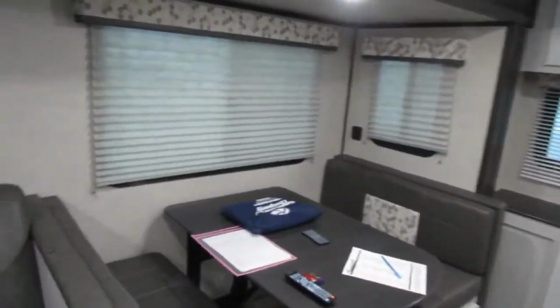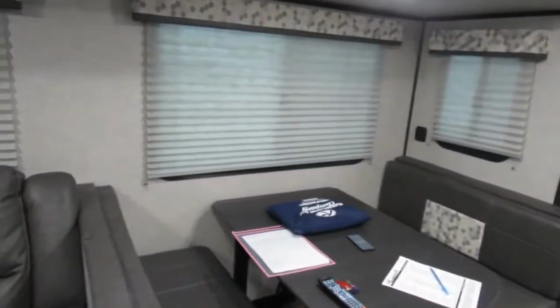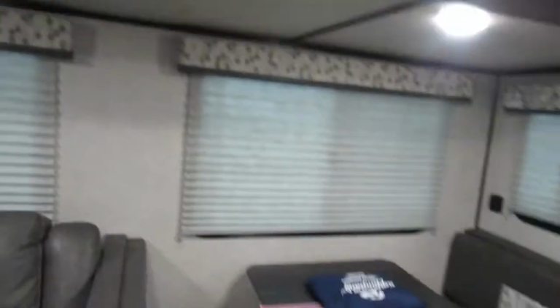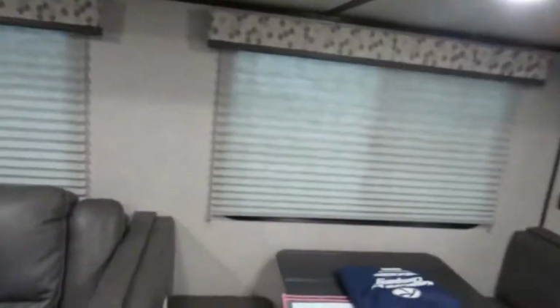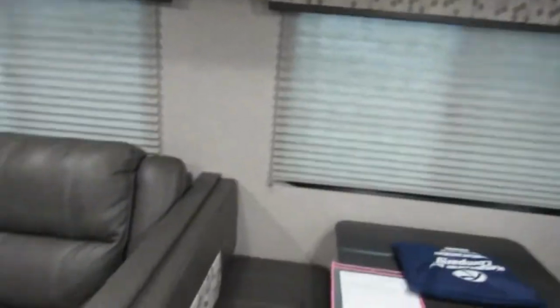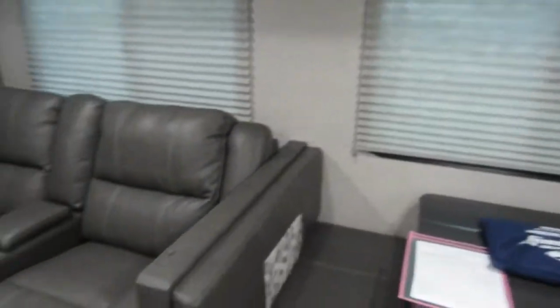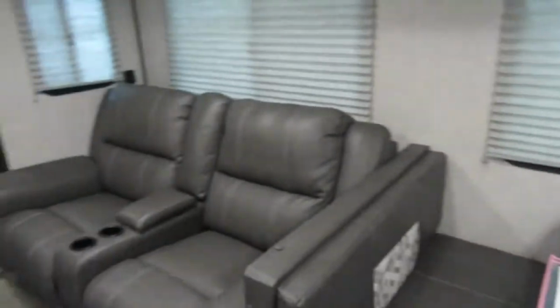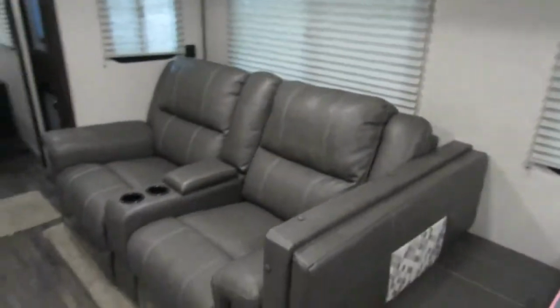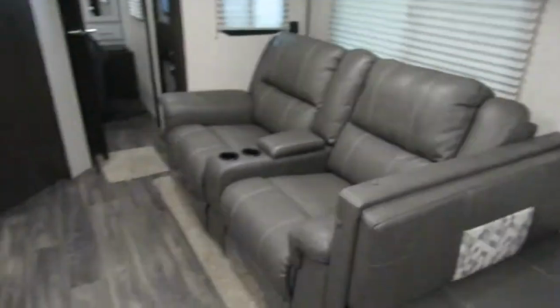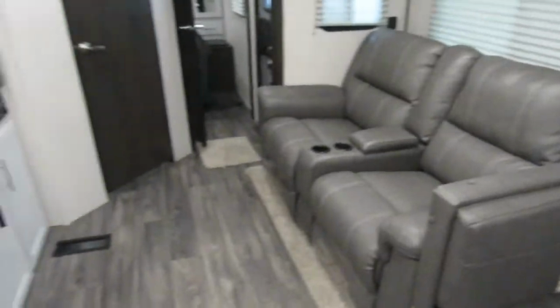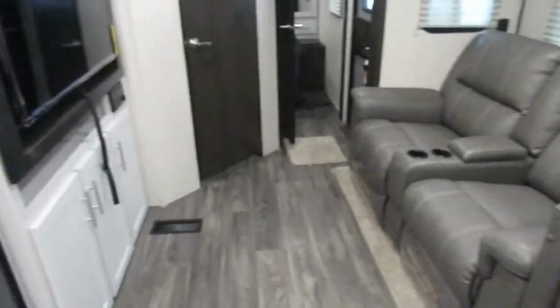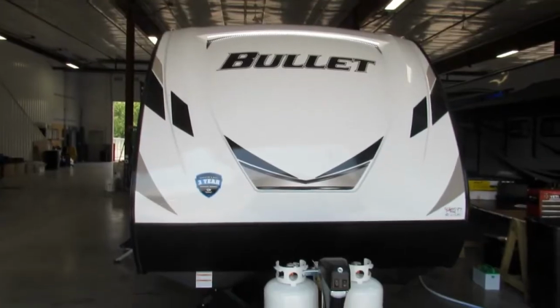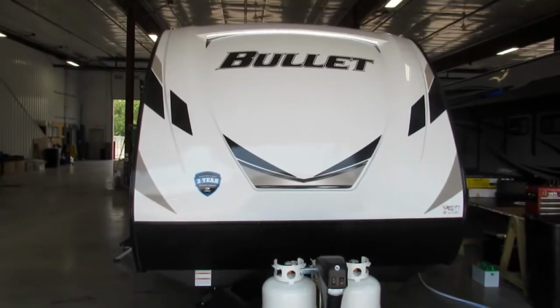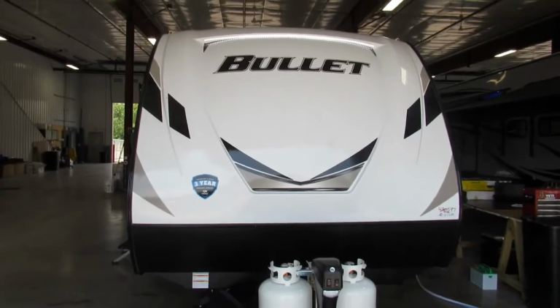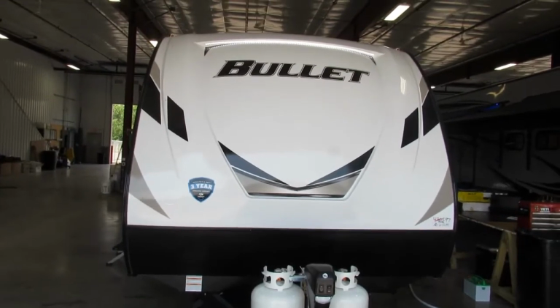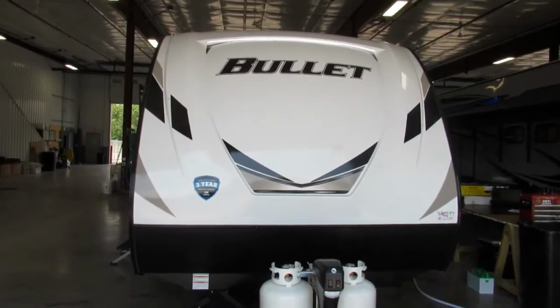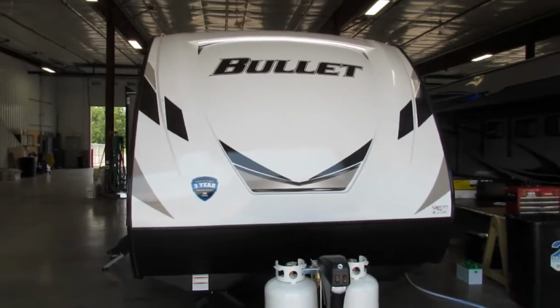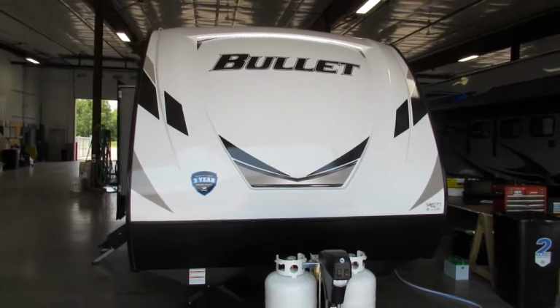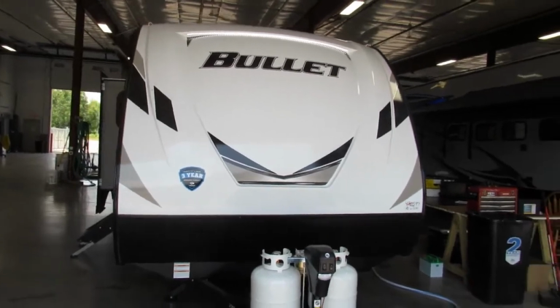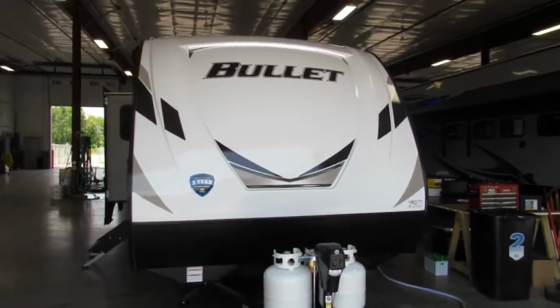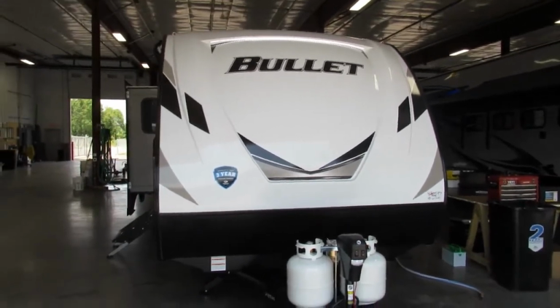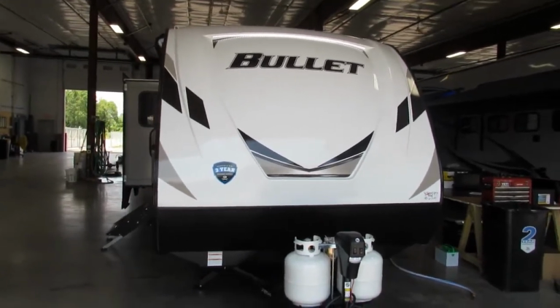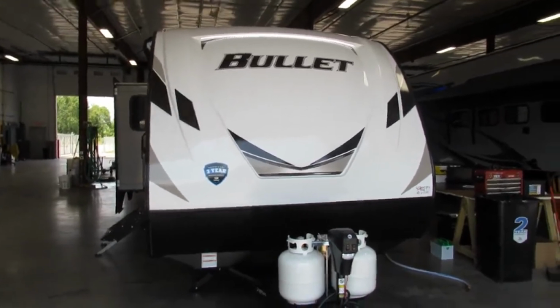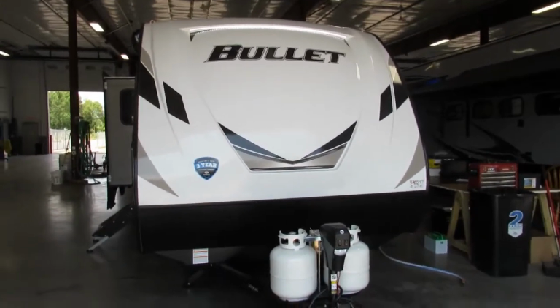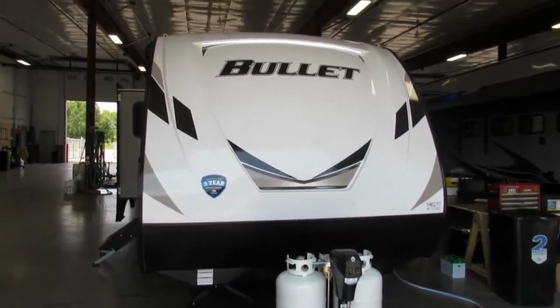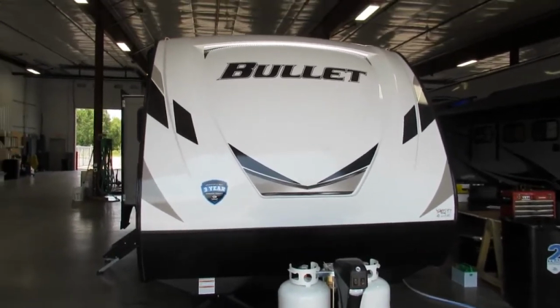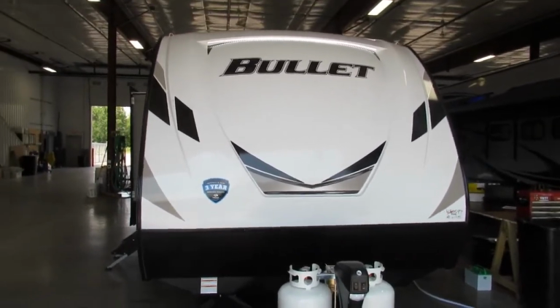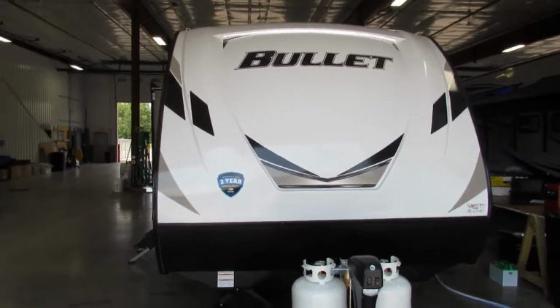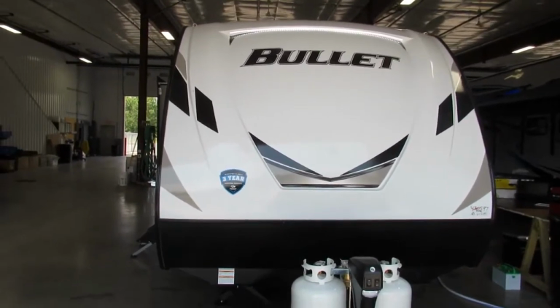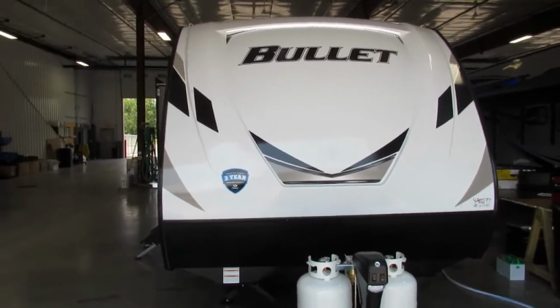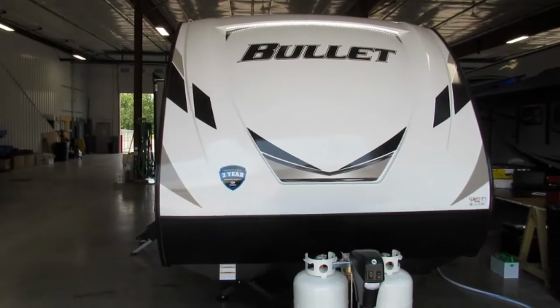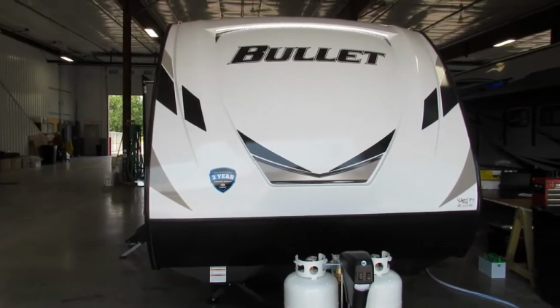Alright, Grover family — congratulations and have fun camping! Hi Grover family, my name is Jeff here at TradeLens. I'm going to do your video walkthrough. Before I get started I just want to take a minute to make a couple of recommendations.